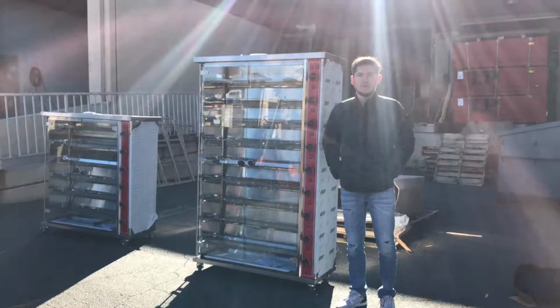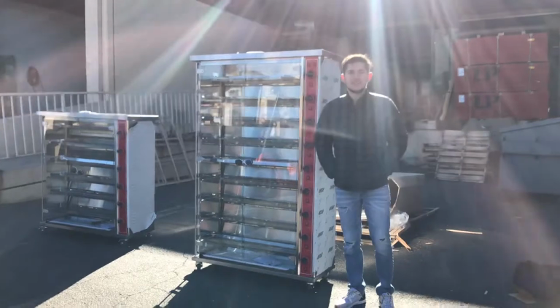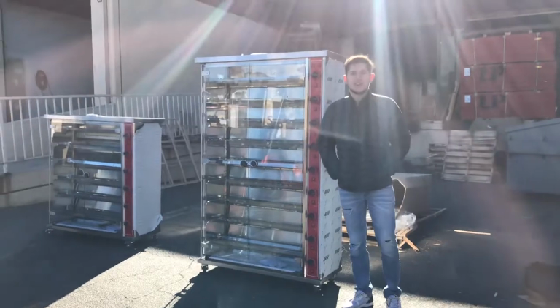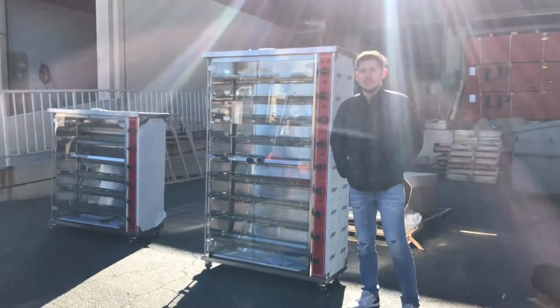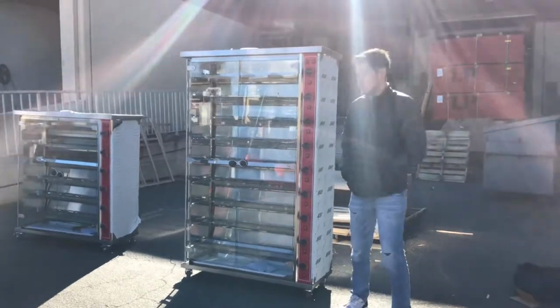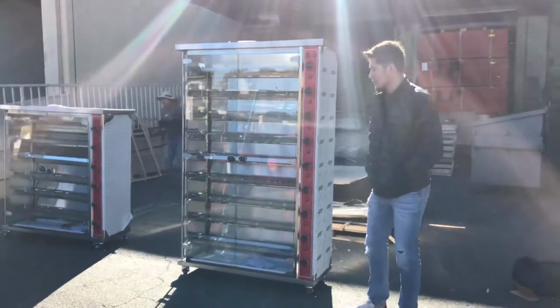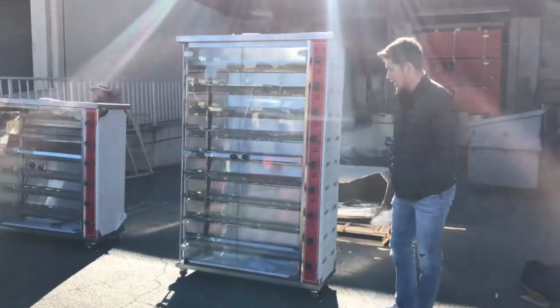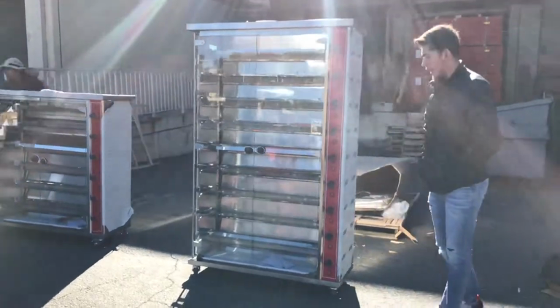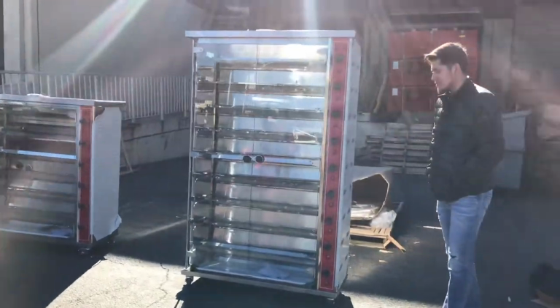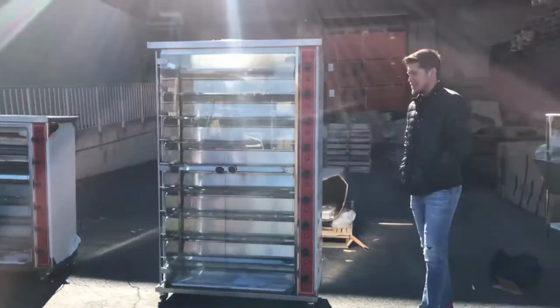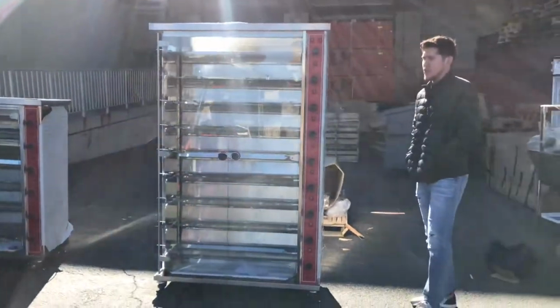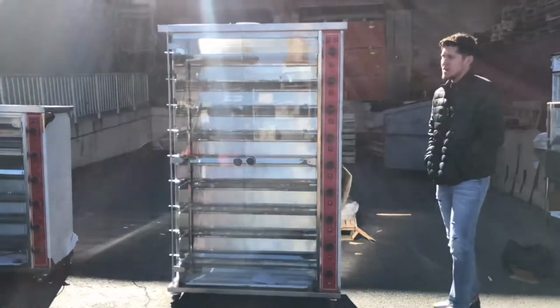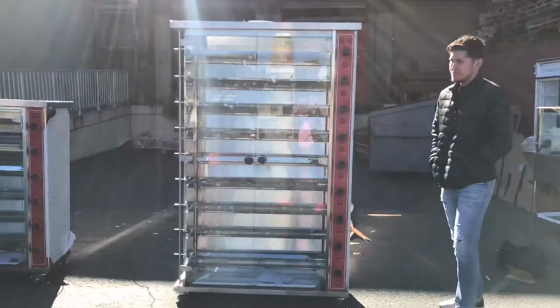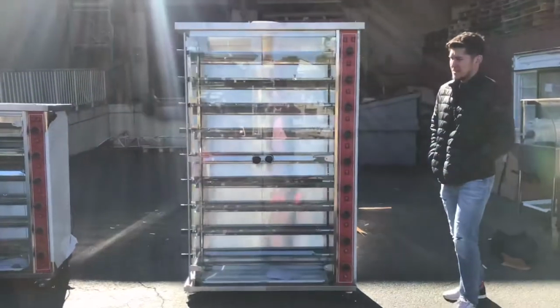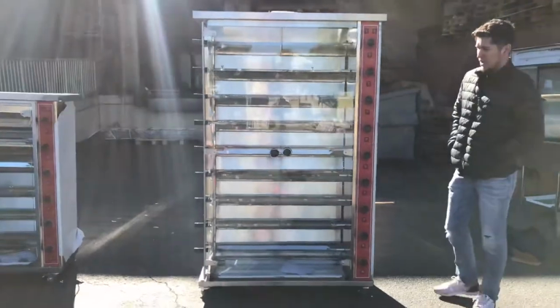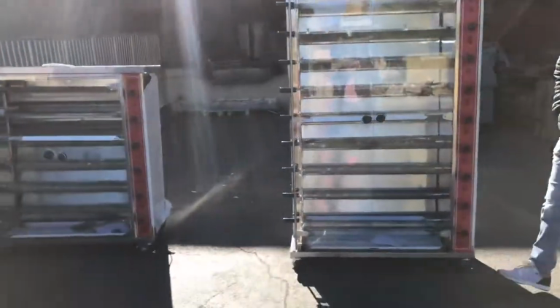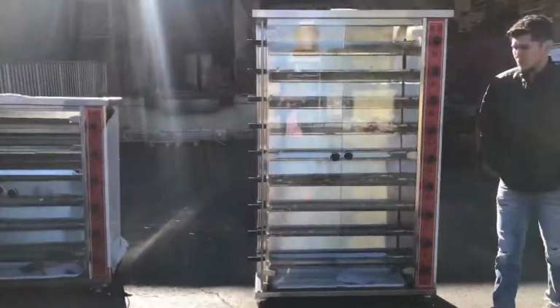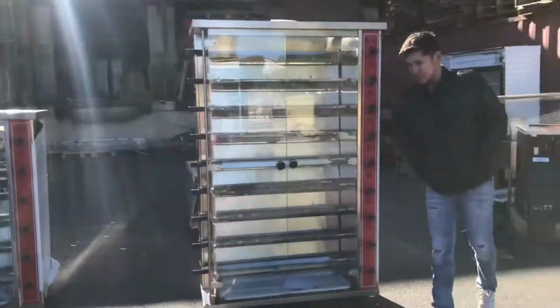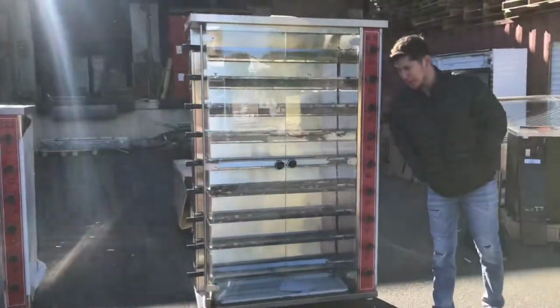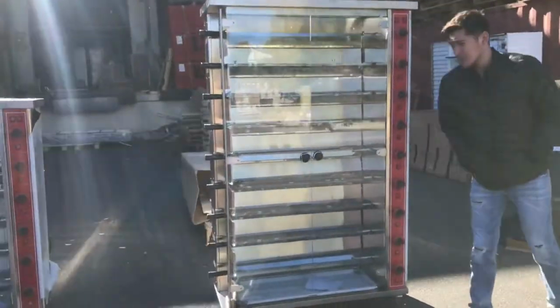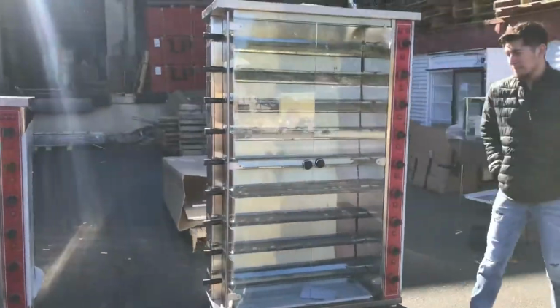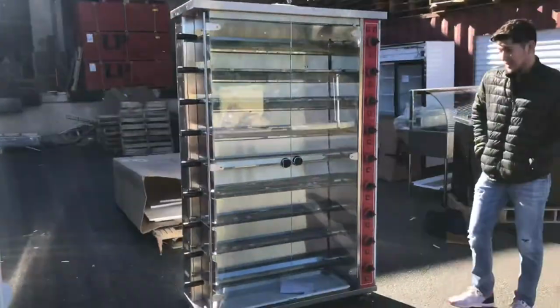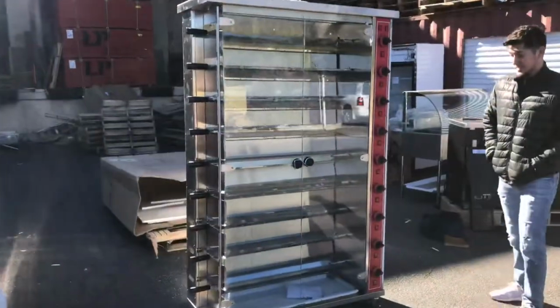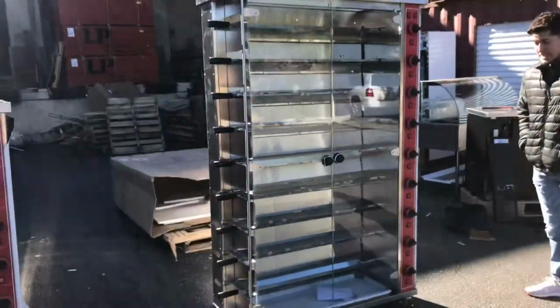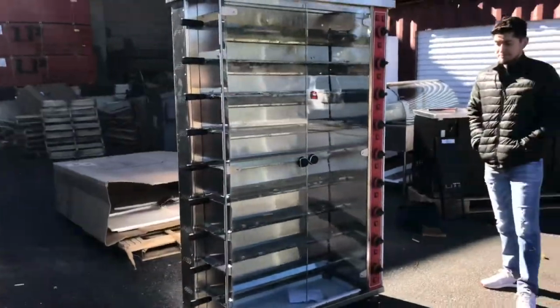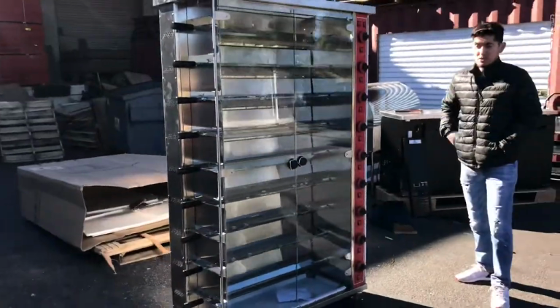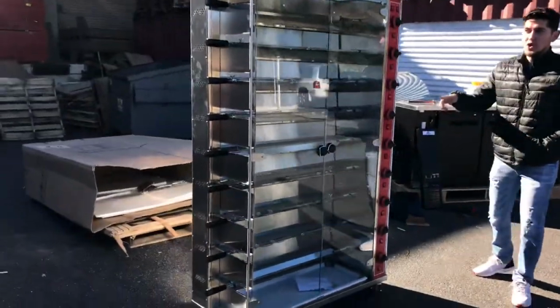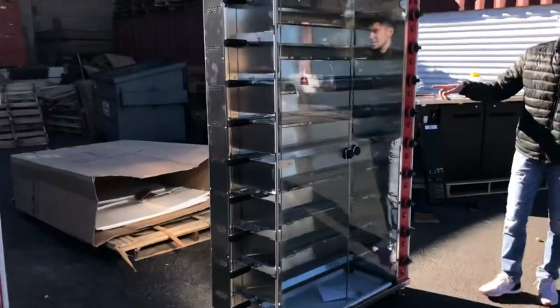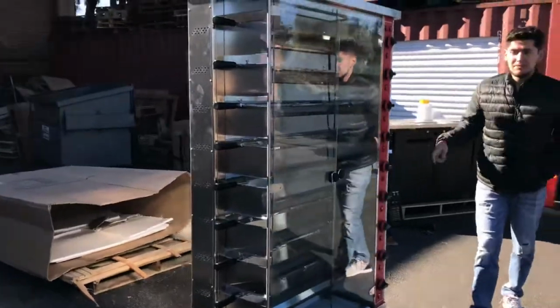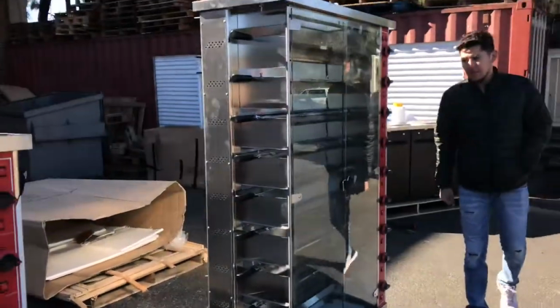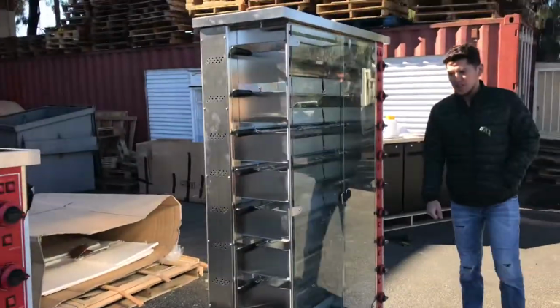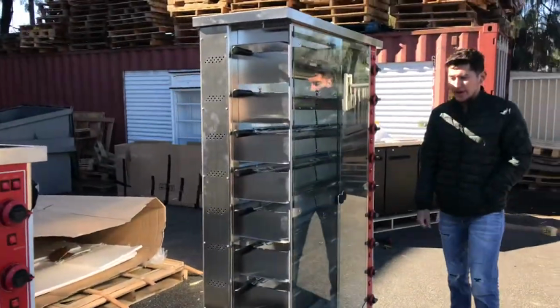Hello everybody, today we're going to go ahead and demonstrate one of our brand new items. This is going to be our chicken rotisserie machine. We'll go ahead and give you a little demonstration right now.